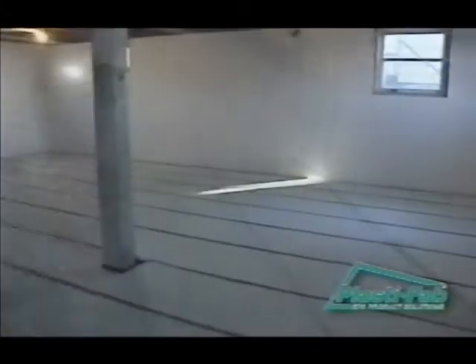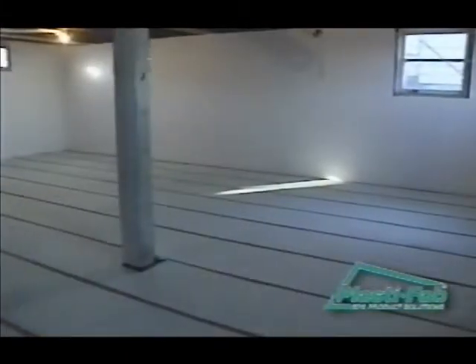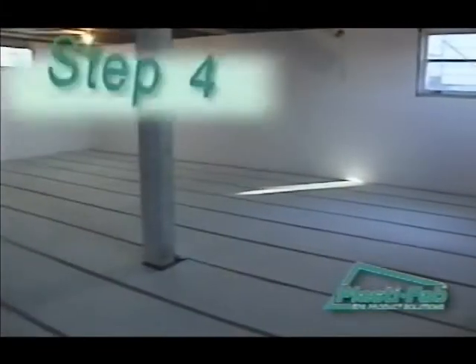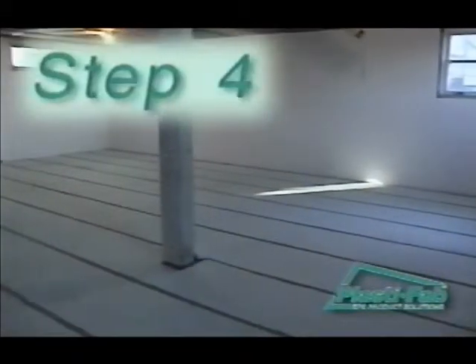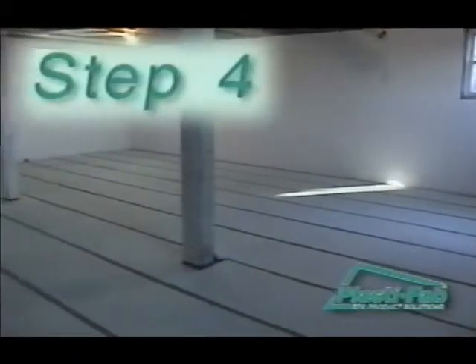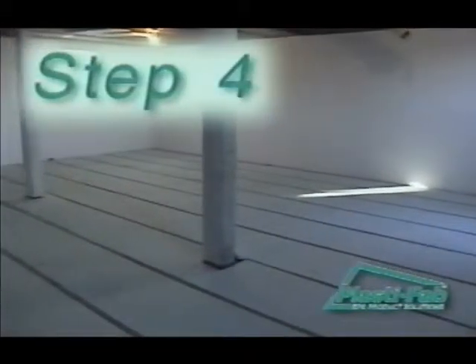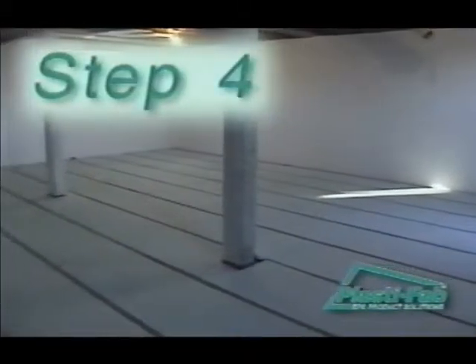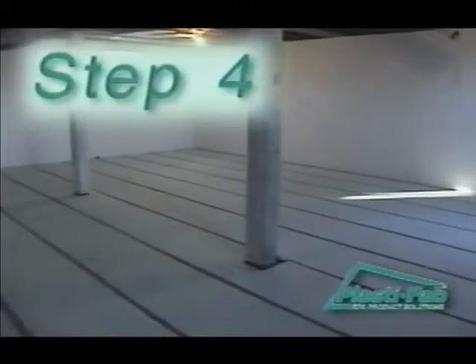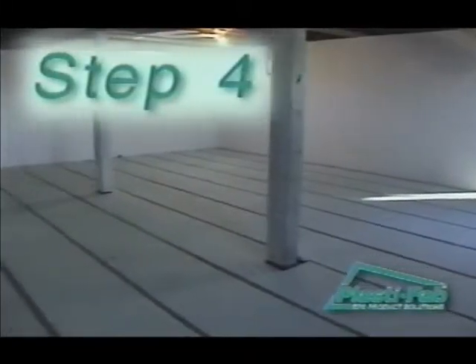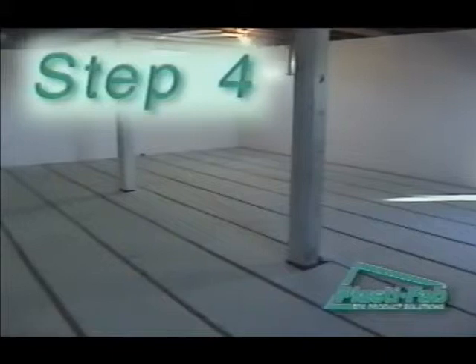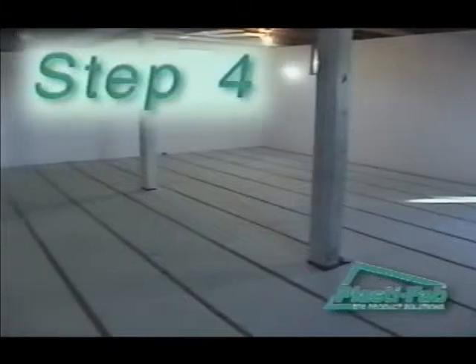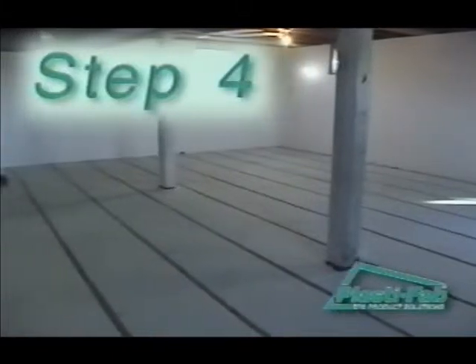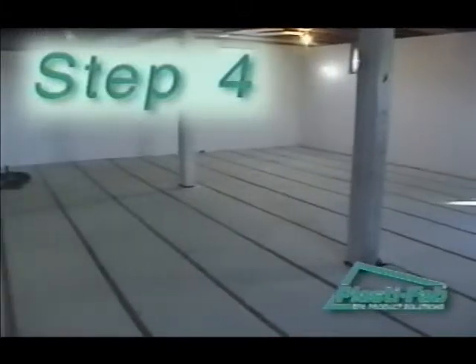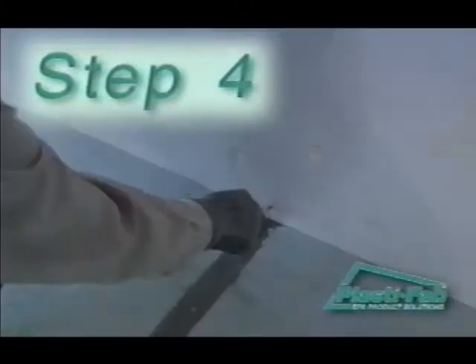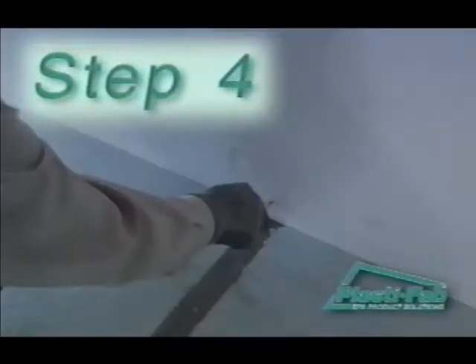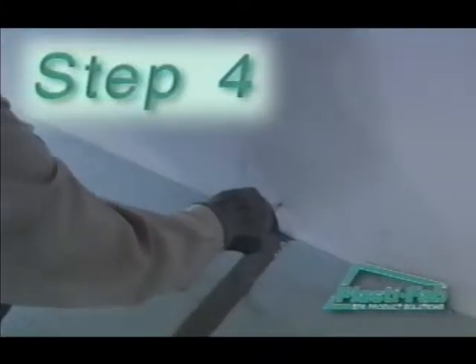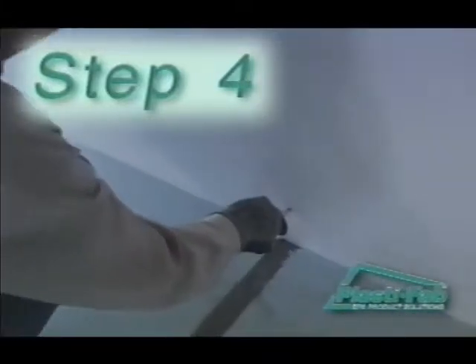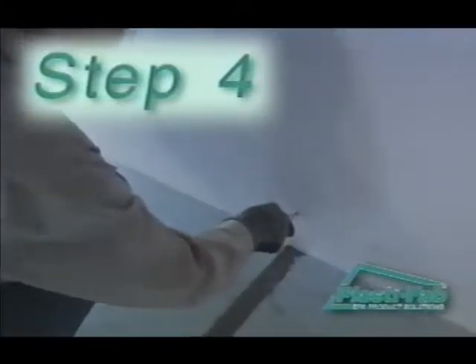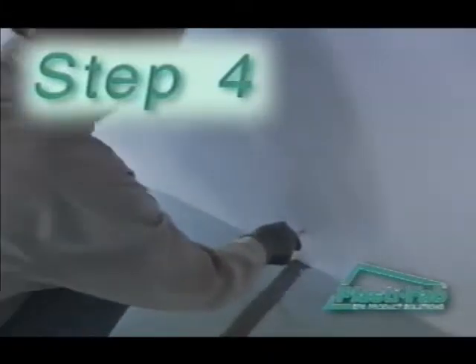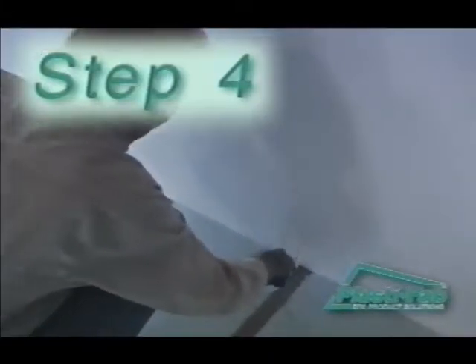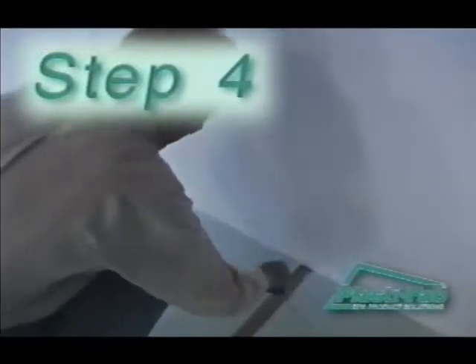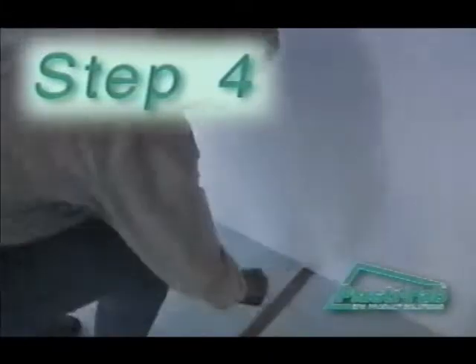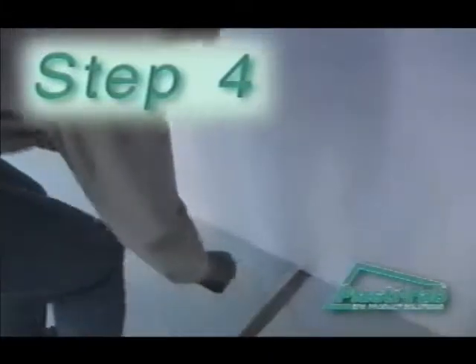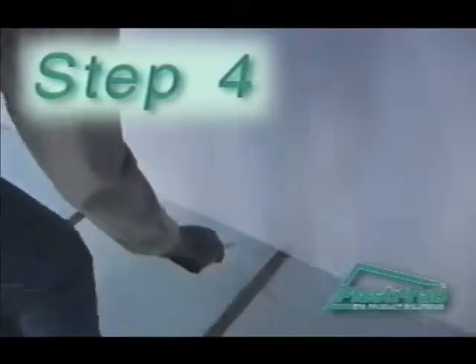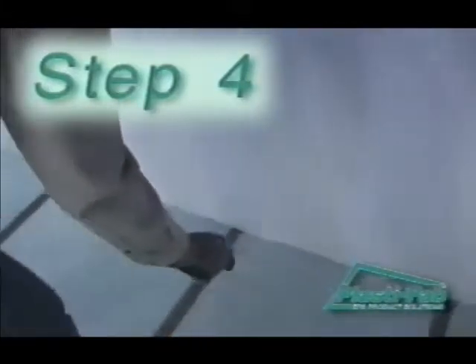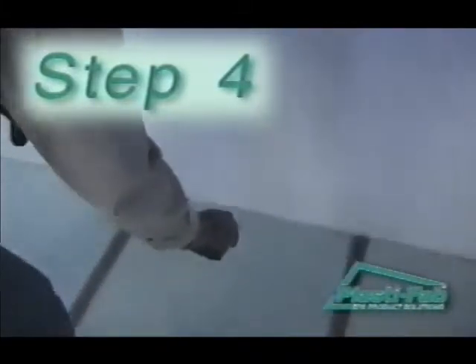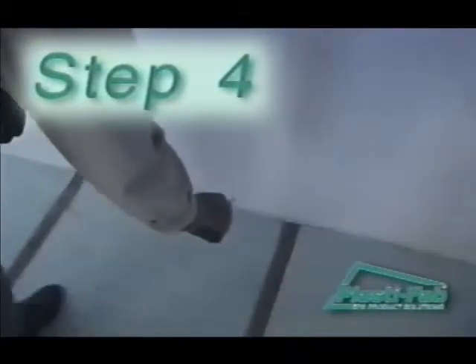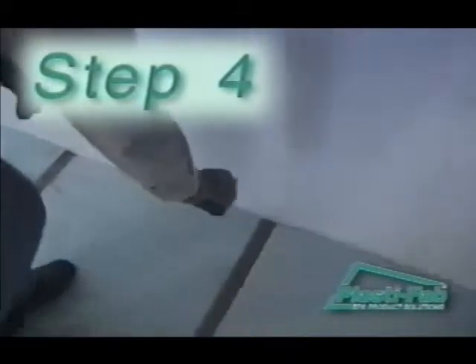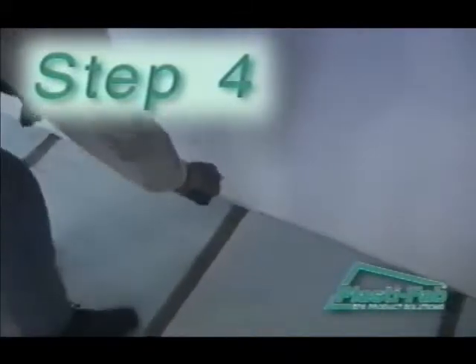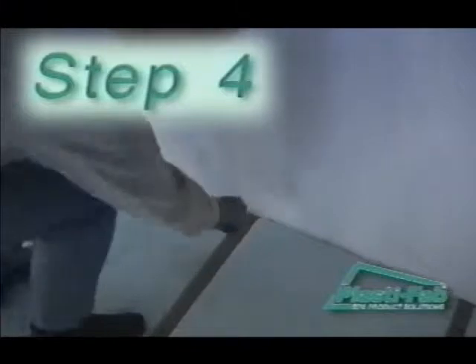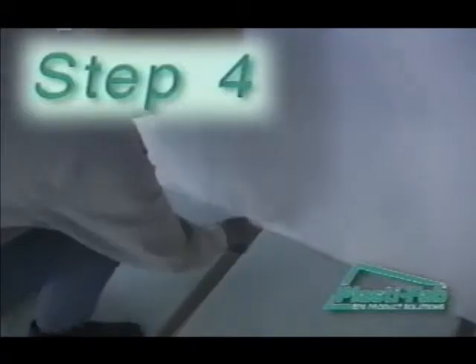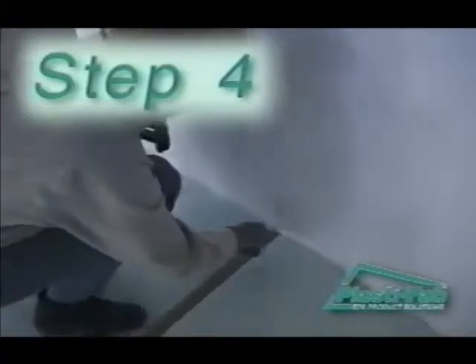When all the strapping and insulation is in place, mark the wall where the 2x2 strapping centers intersect it to simplify locating the strapping as you fasten down the flooring.